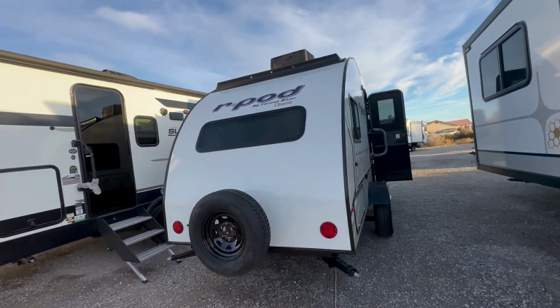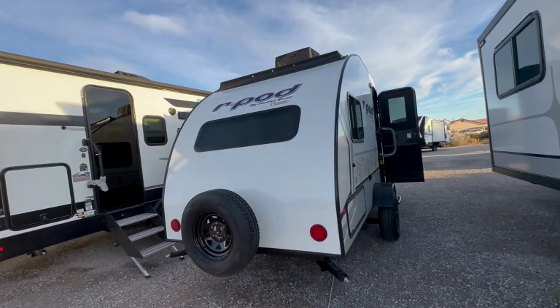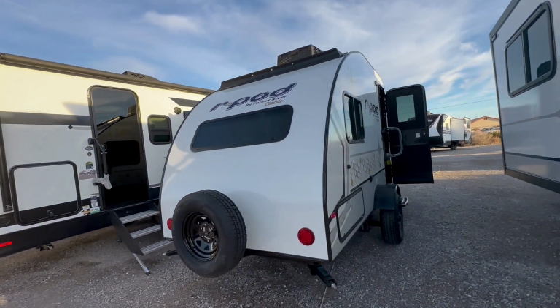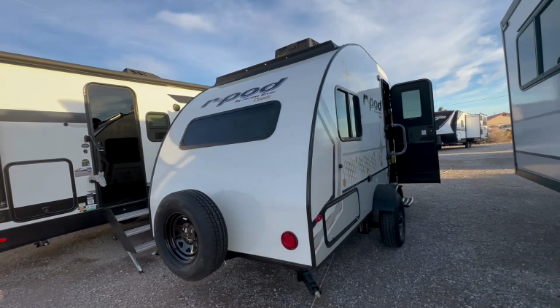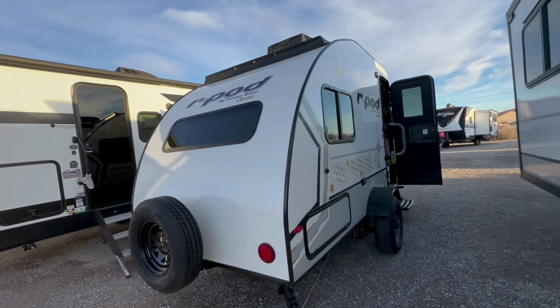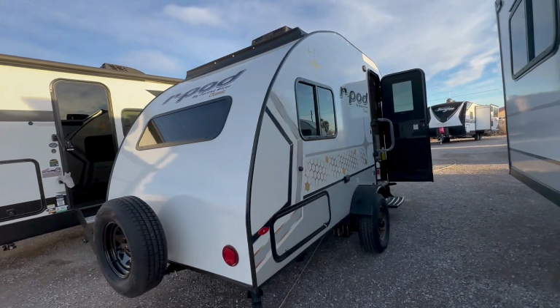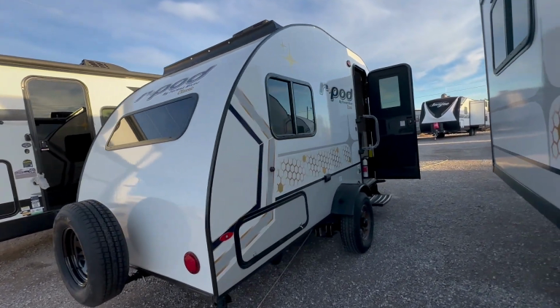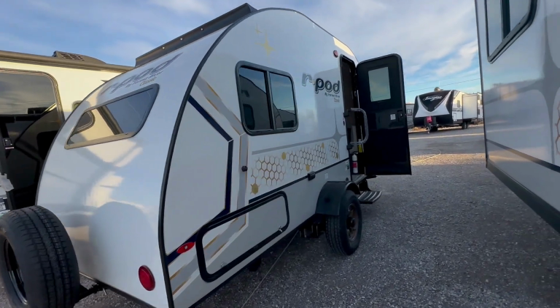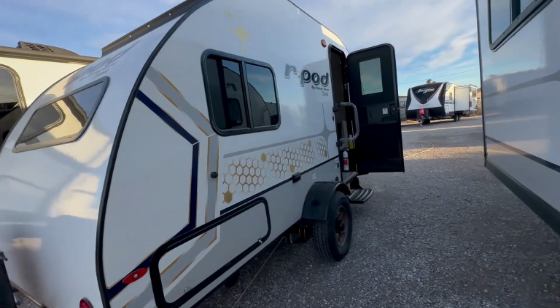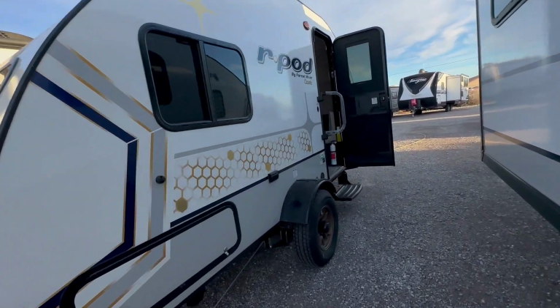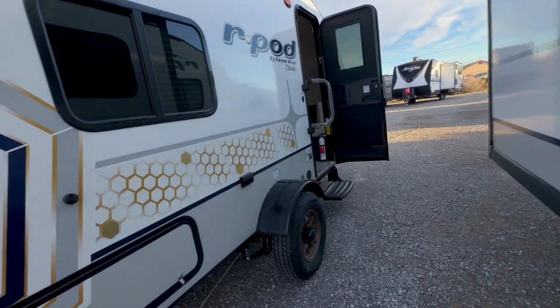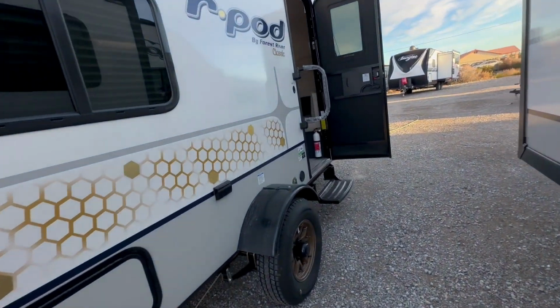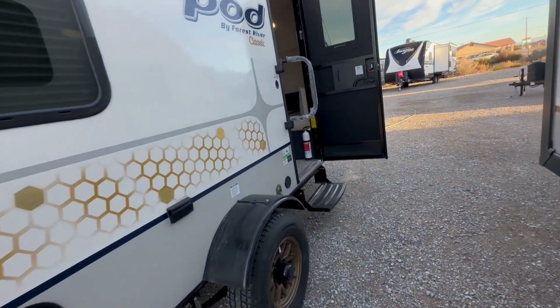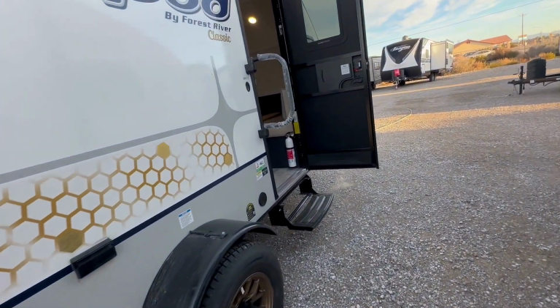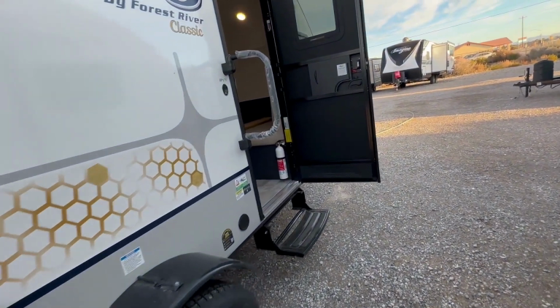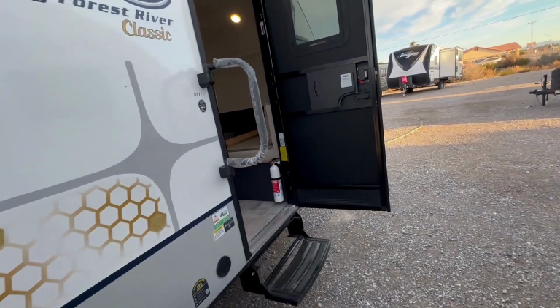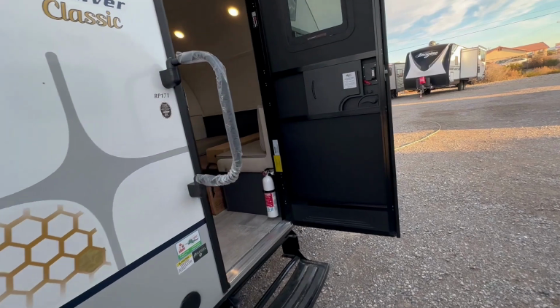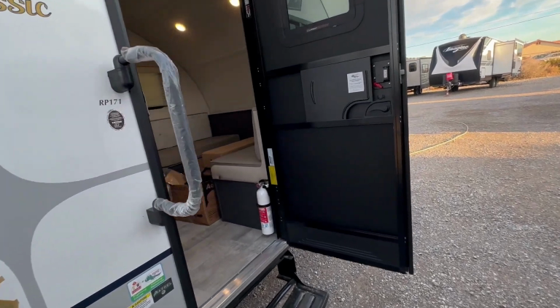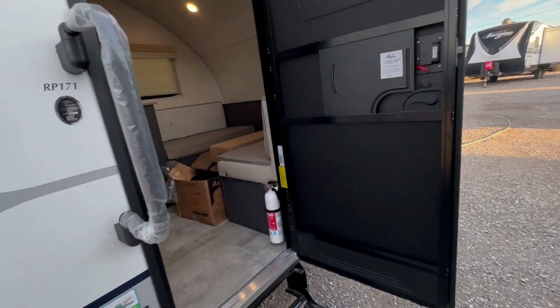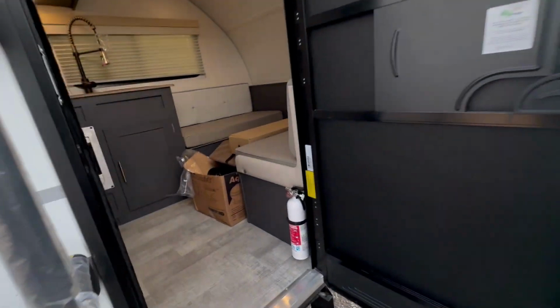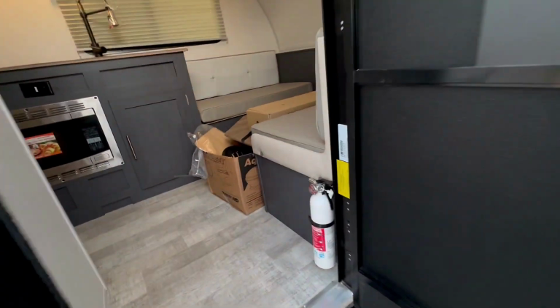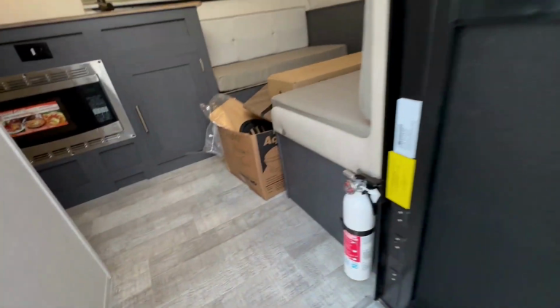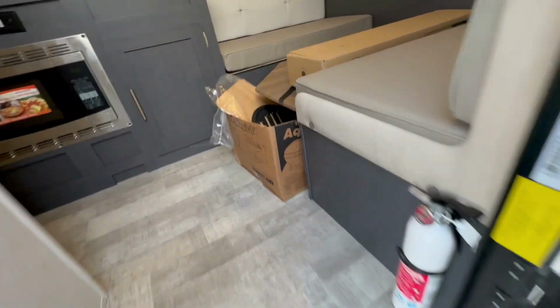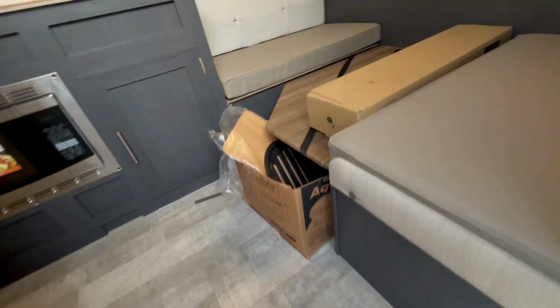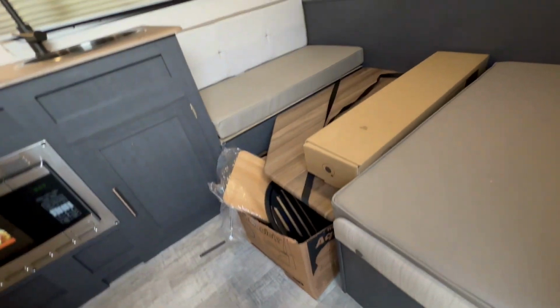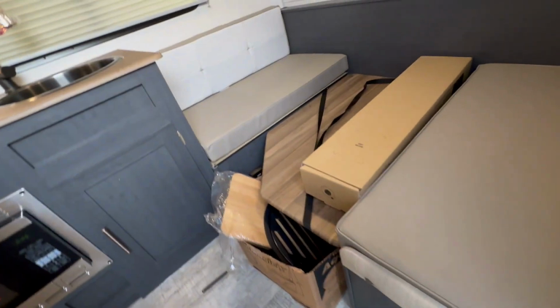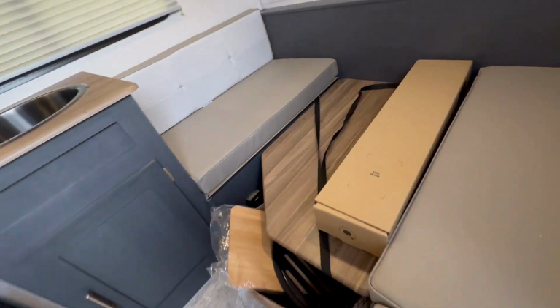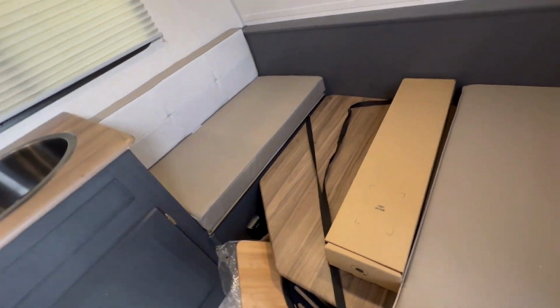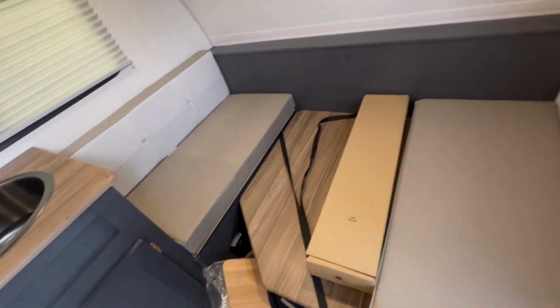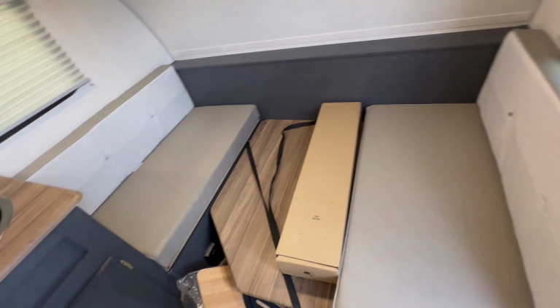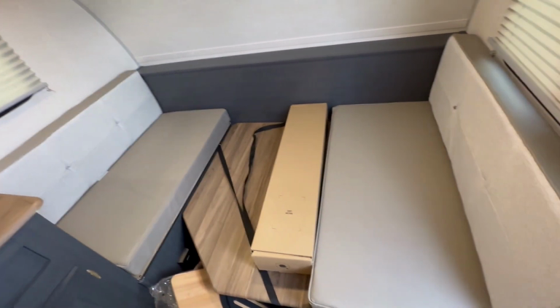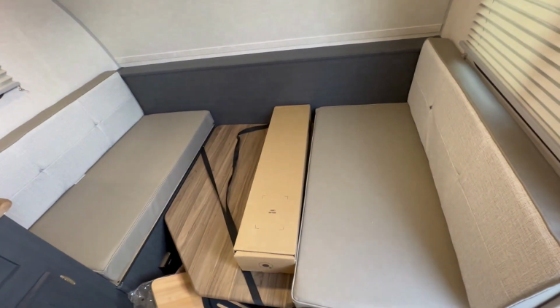It does have a full bathroom, but it is a wet bathroom. Majority of your storage is going to be in the rear pass-through, which is actually connected to underneath your bed. You're going to have a convection microwave and a one-piece sink.